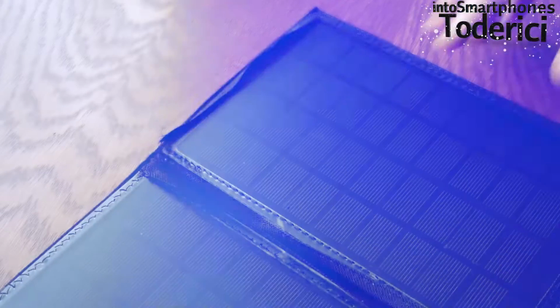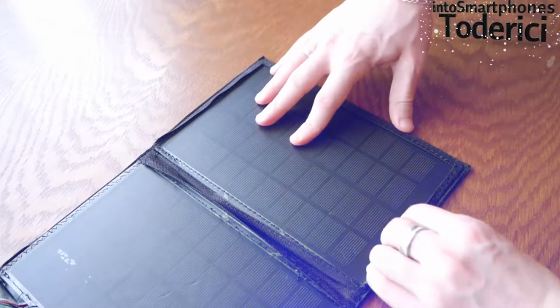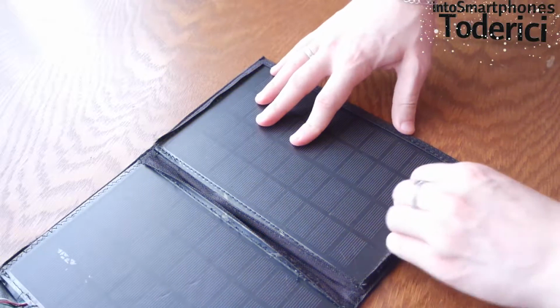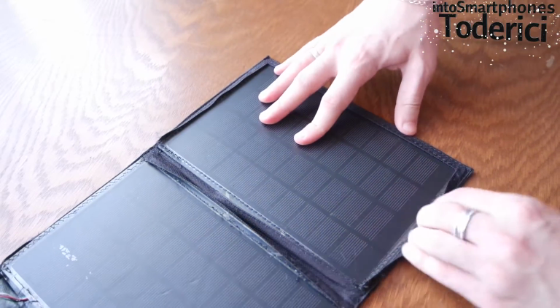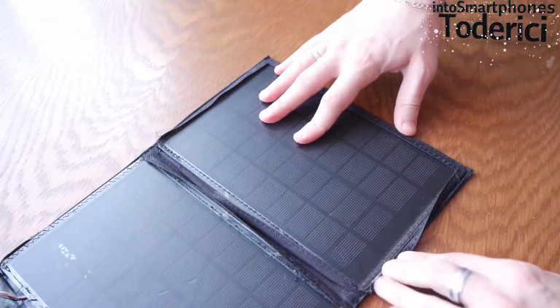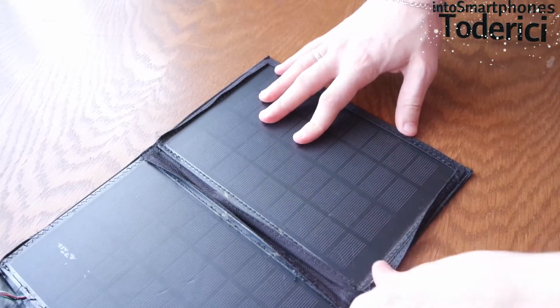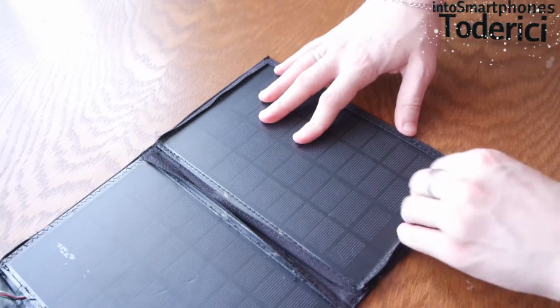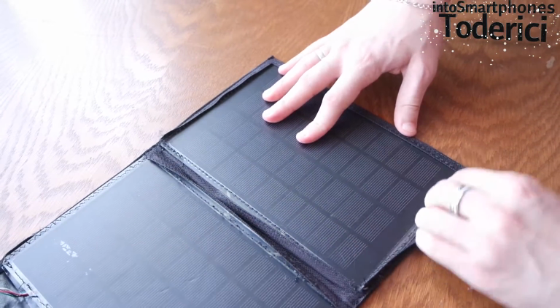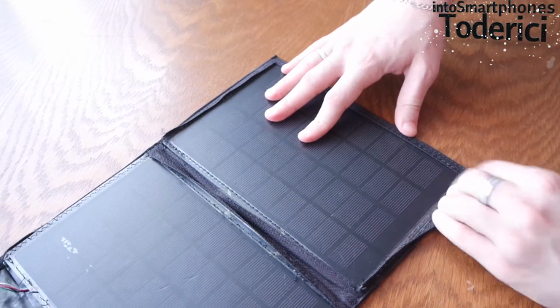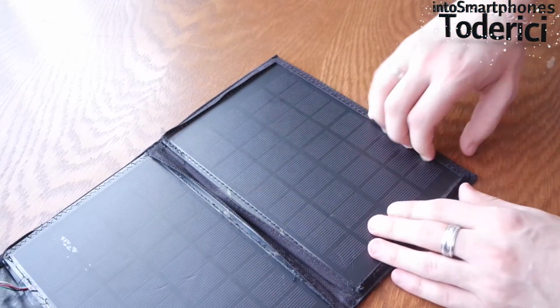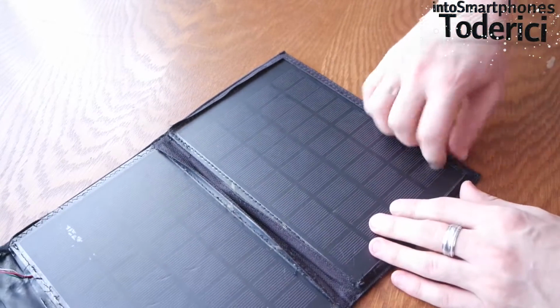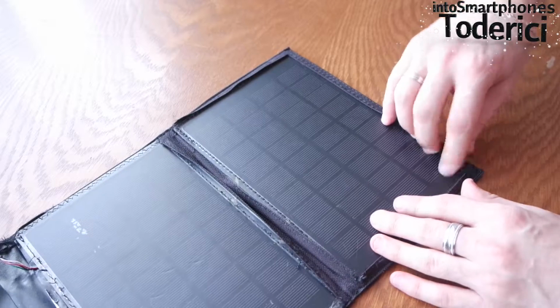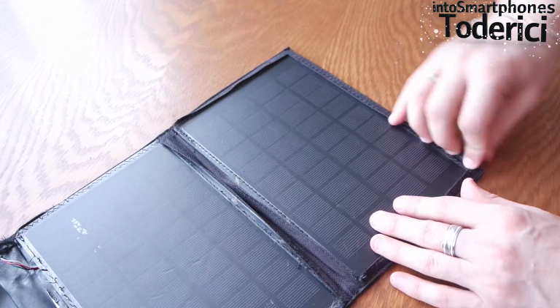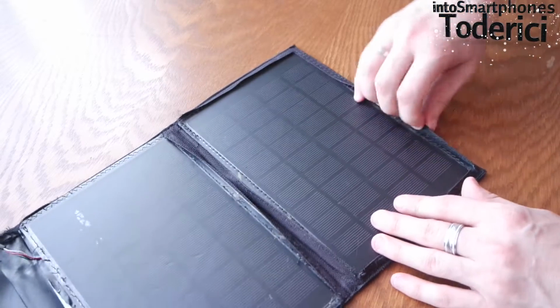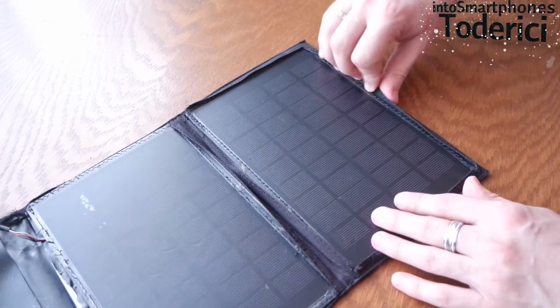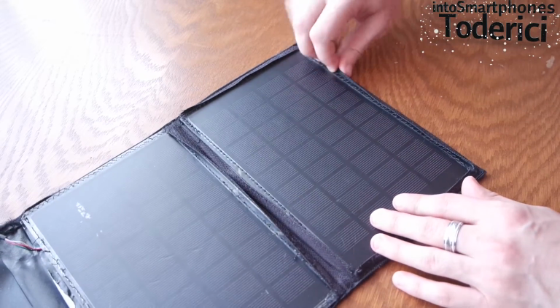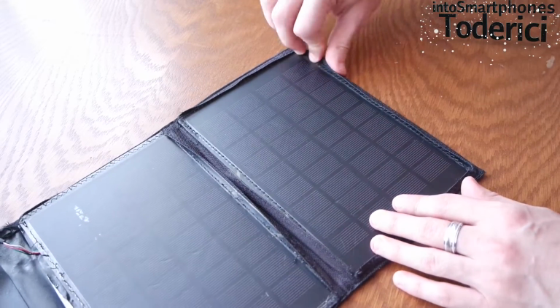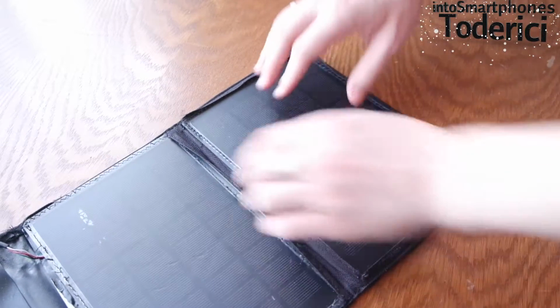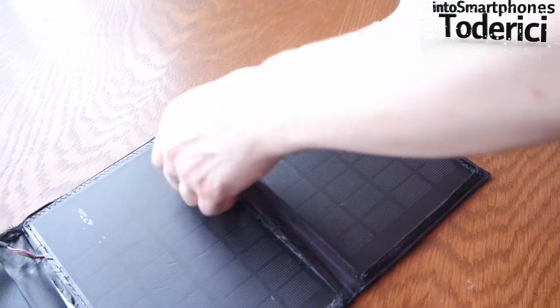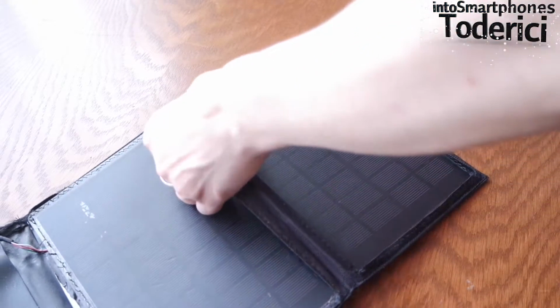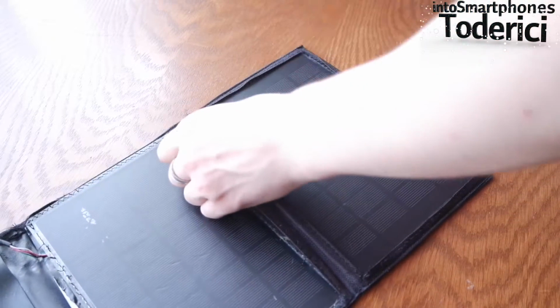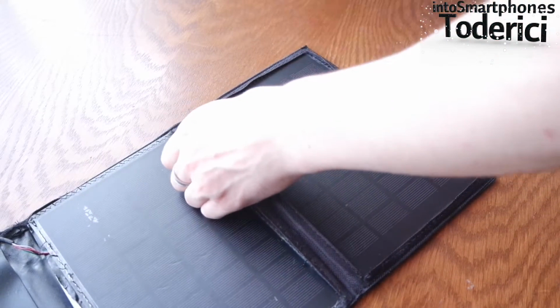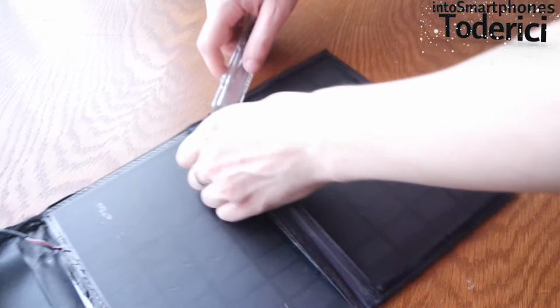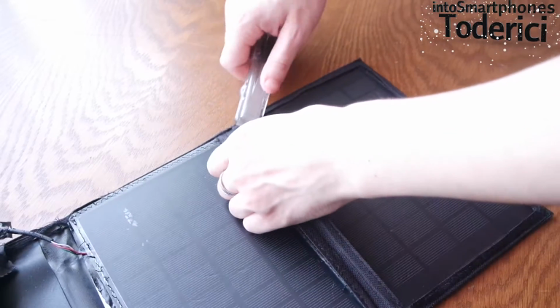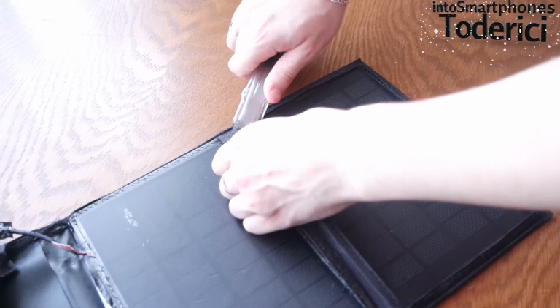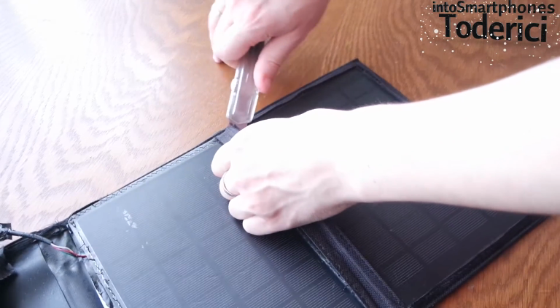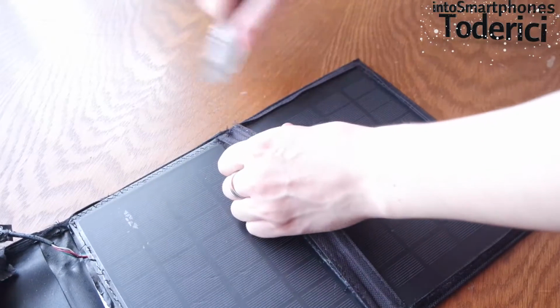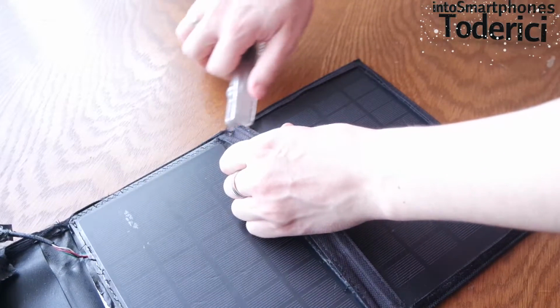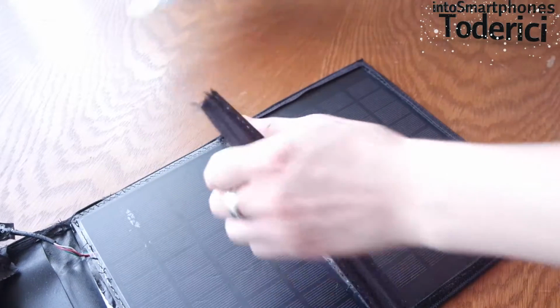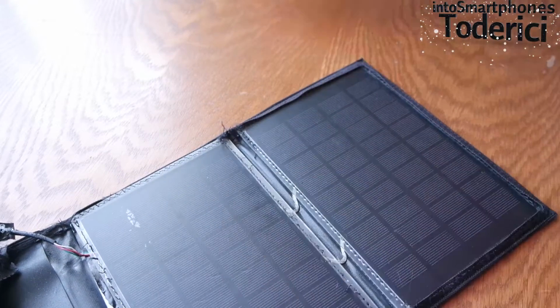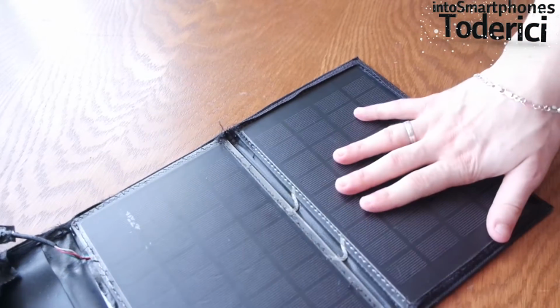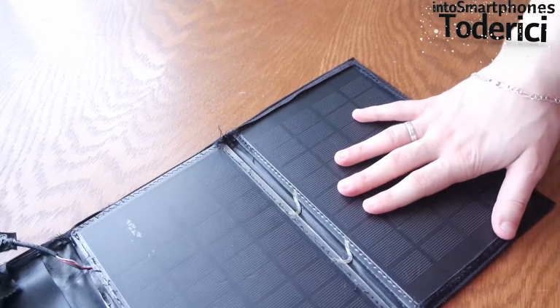Just trying to take it outside, making sure we didn't miss anything. Going to have to cut this part.